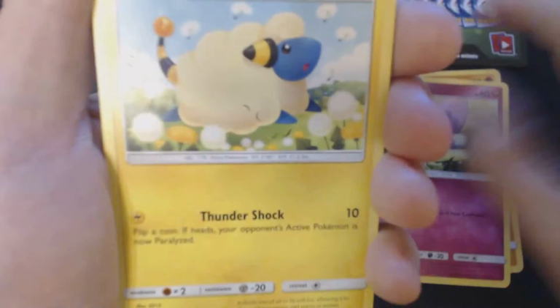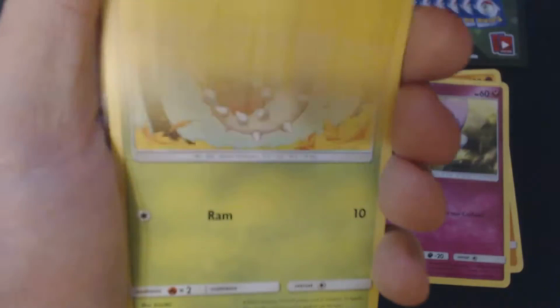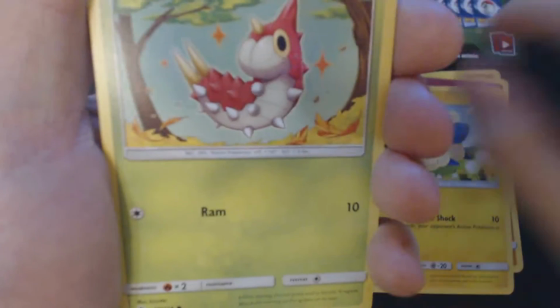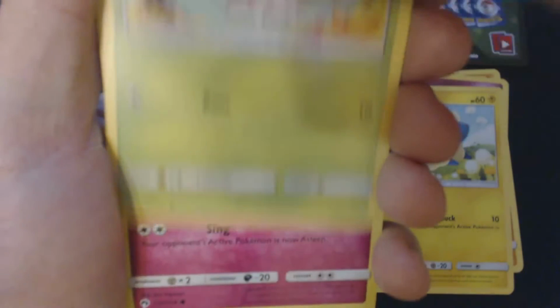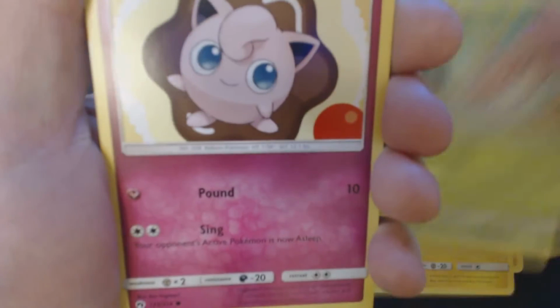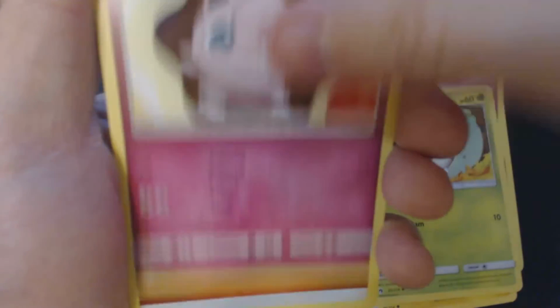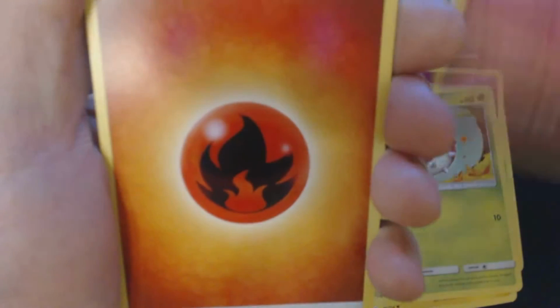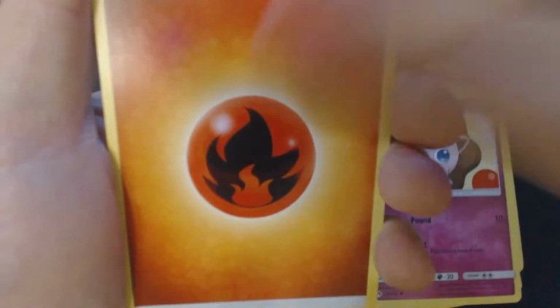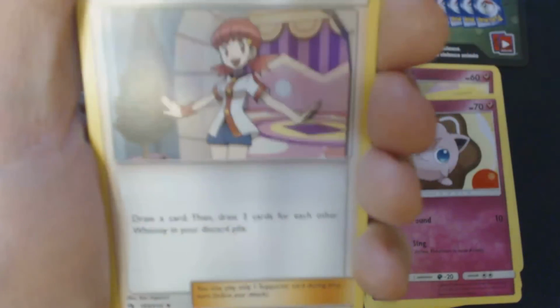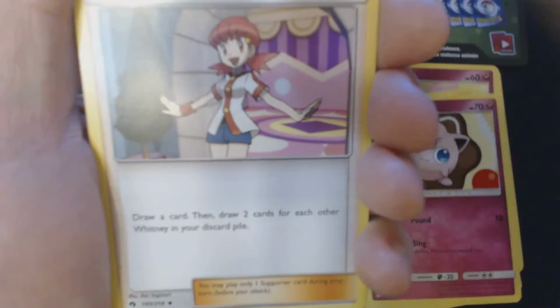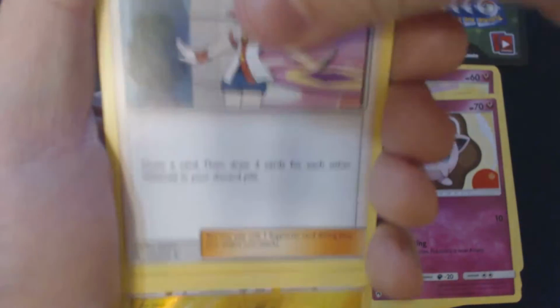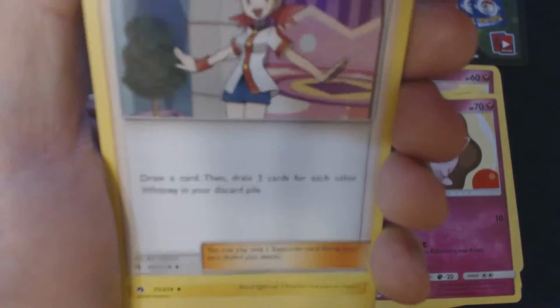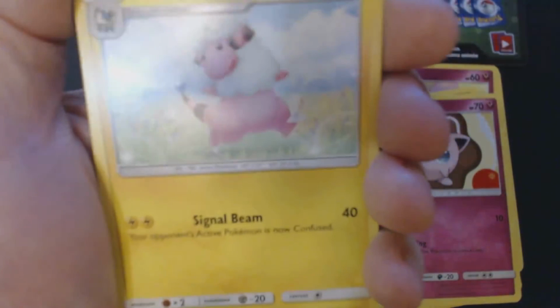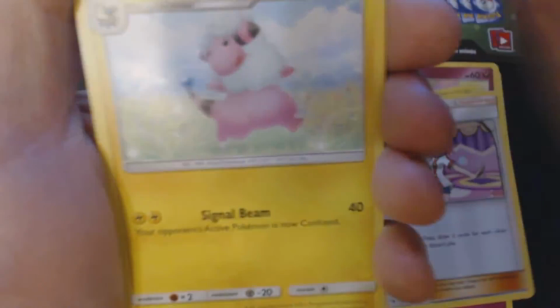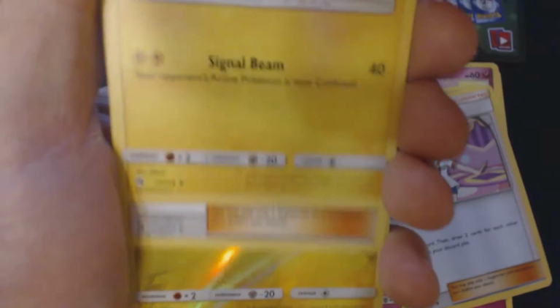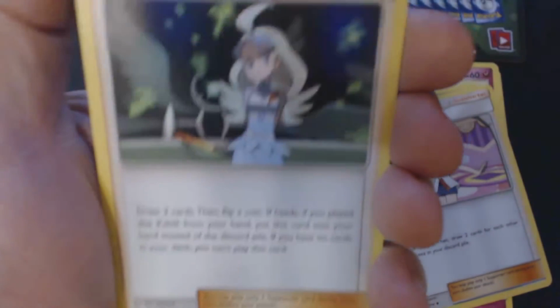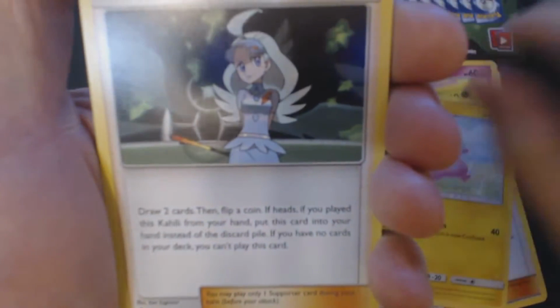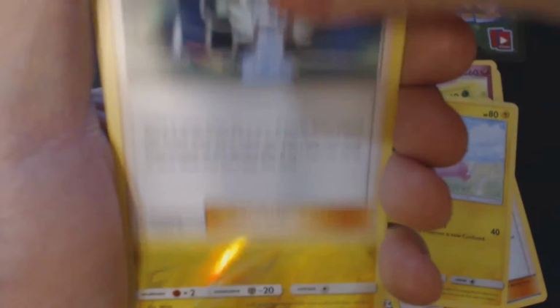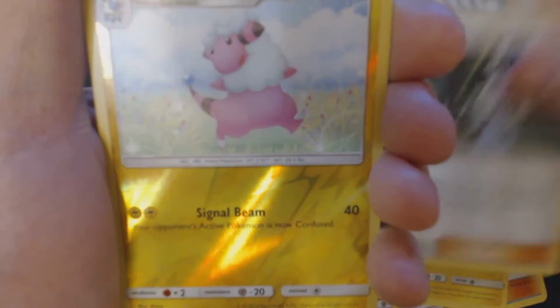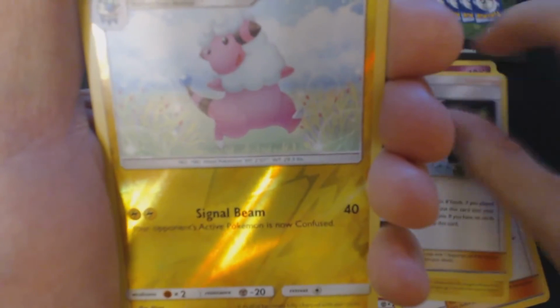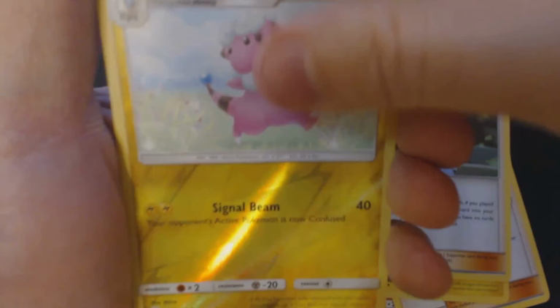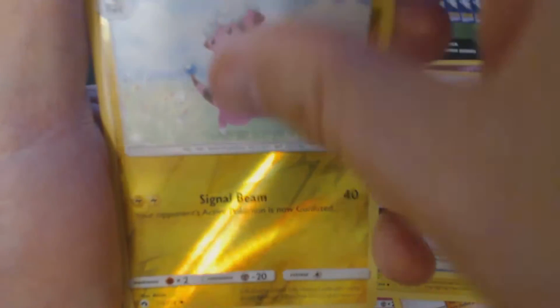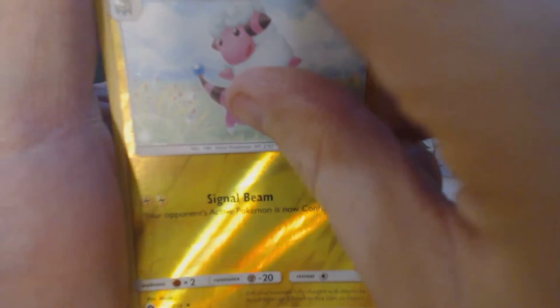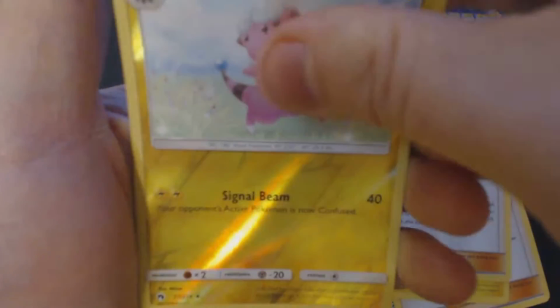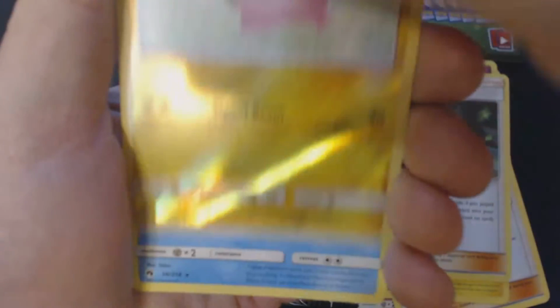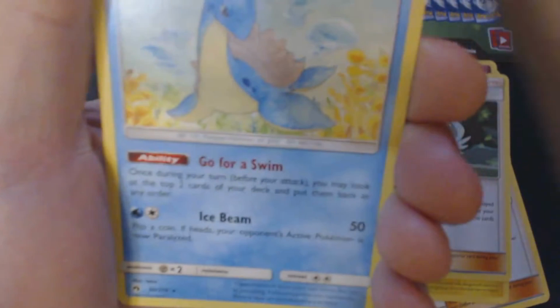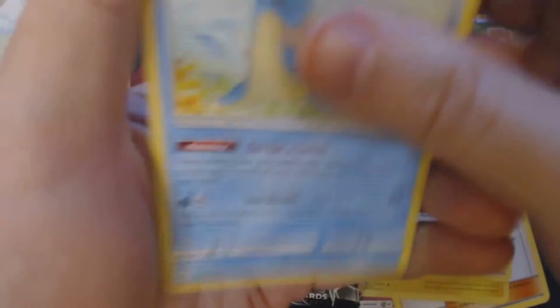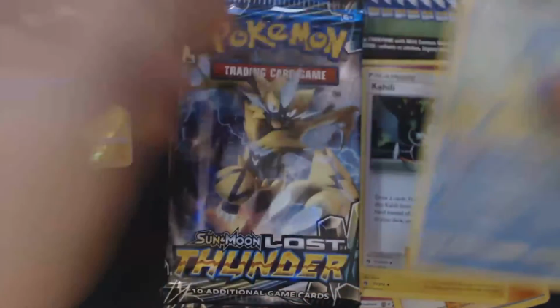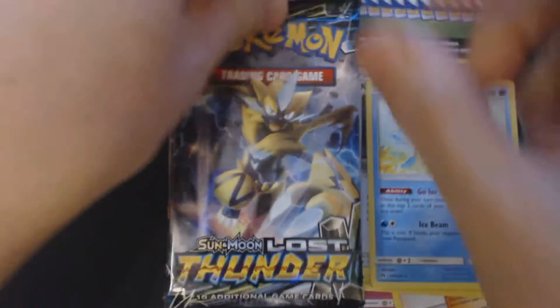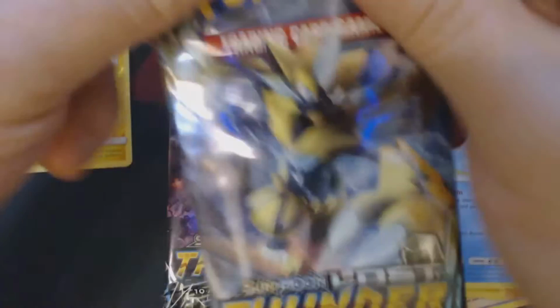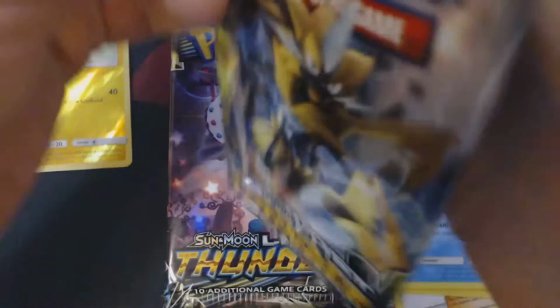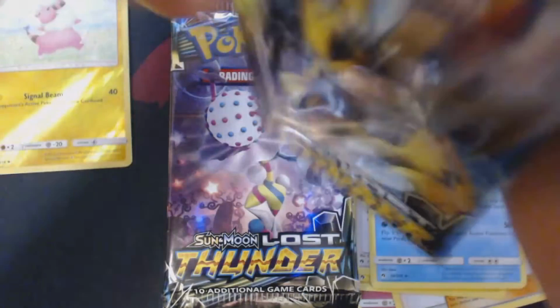Pack 1: Onyx, Morlal, Reap, Wurmple, Jigglies, Fire Energy, Whickney, Flaffy, Kahili, Reverse Hollow Flaffy, and Lapras.